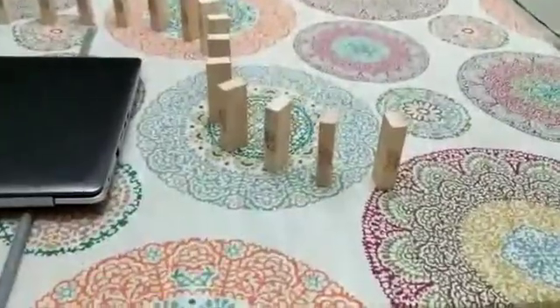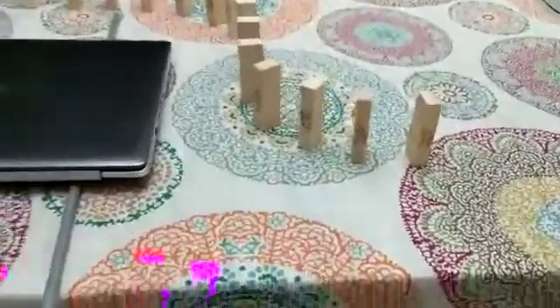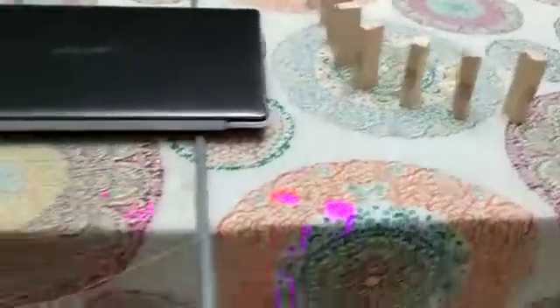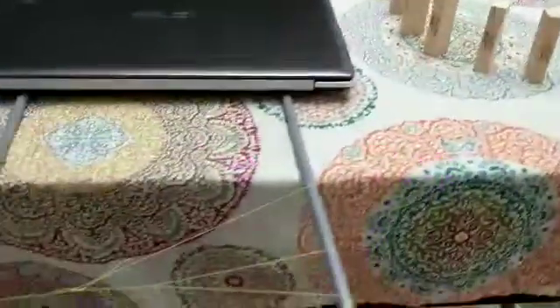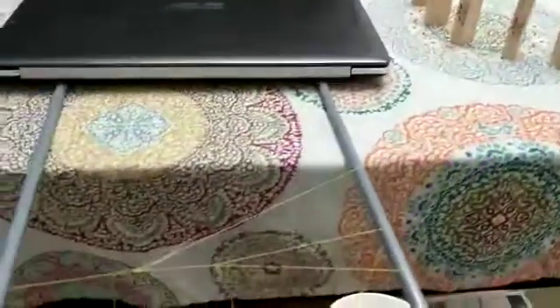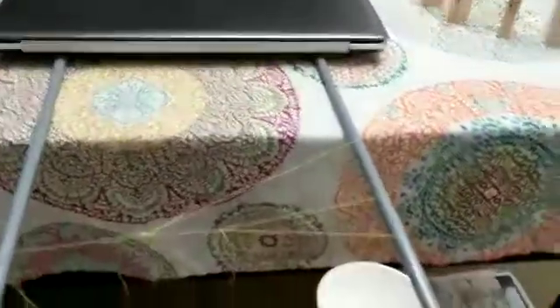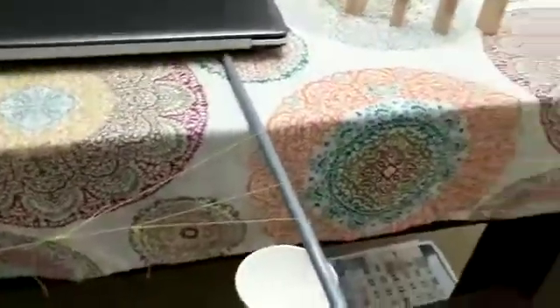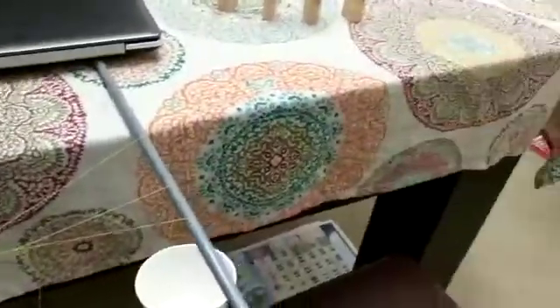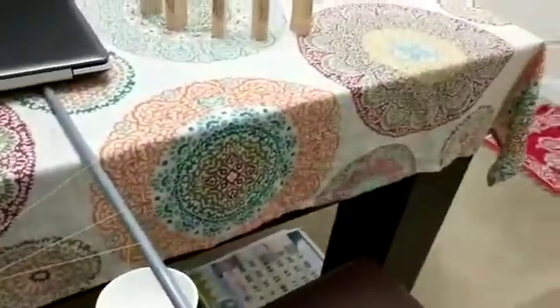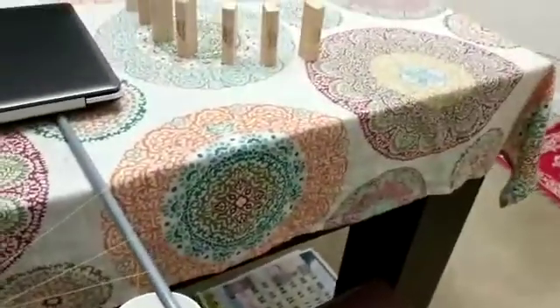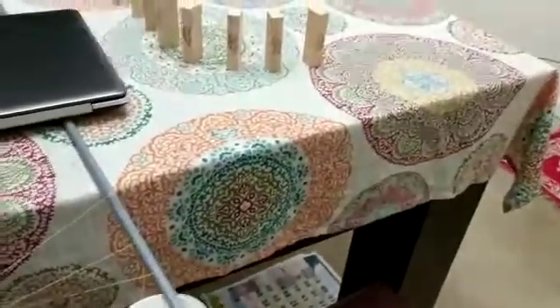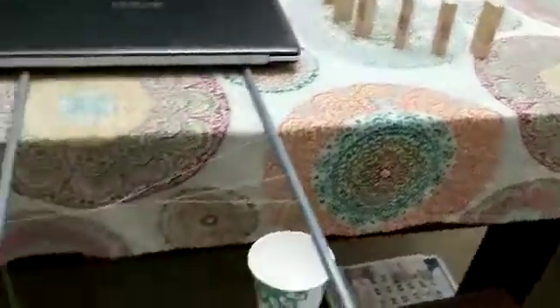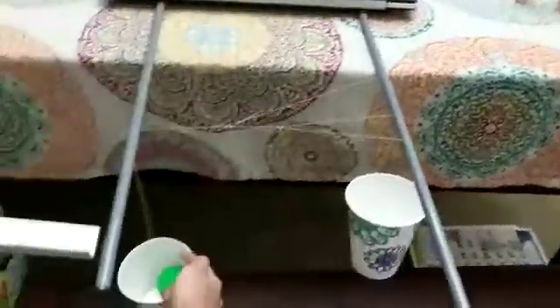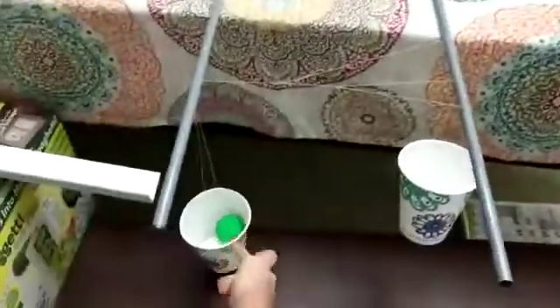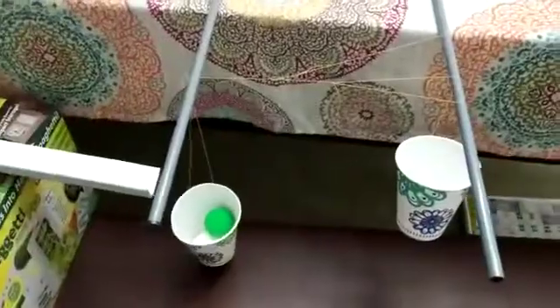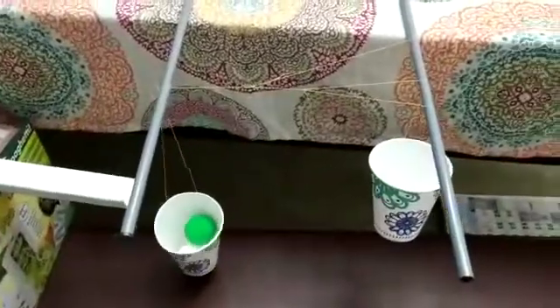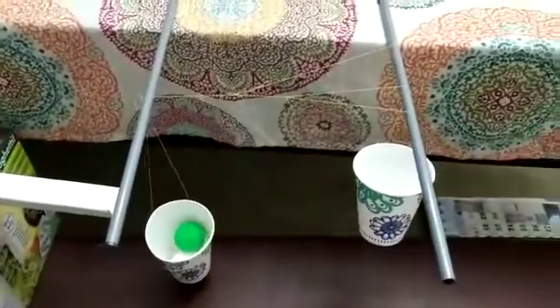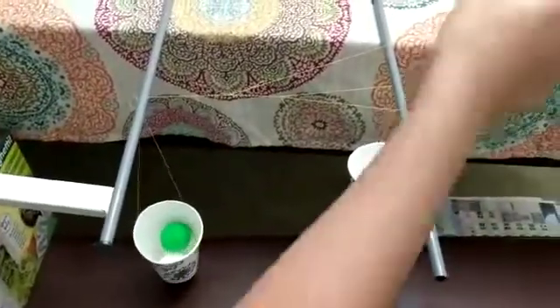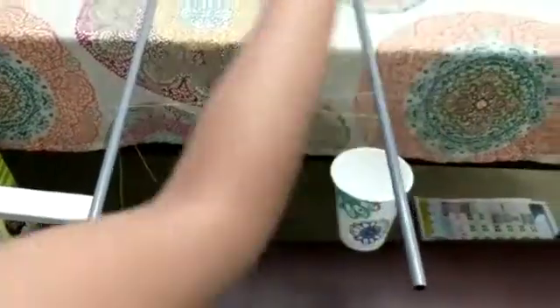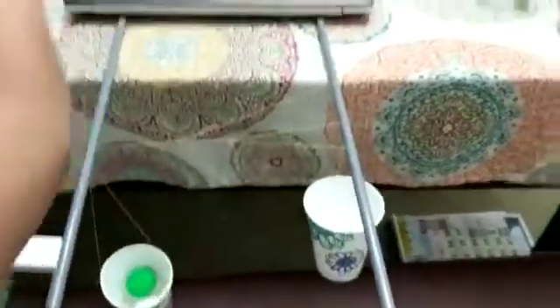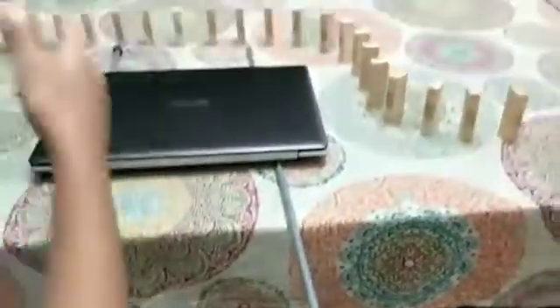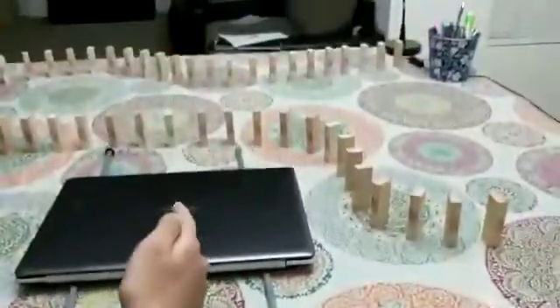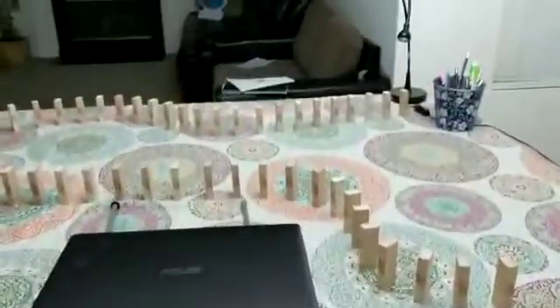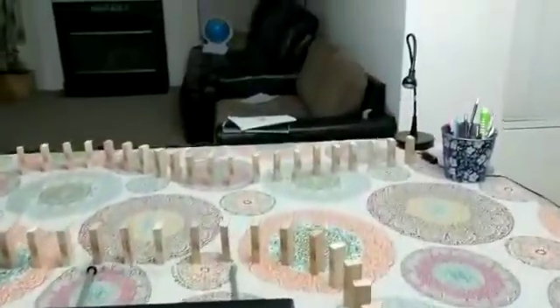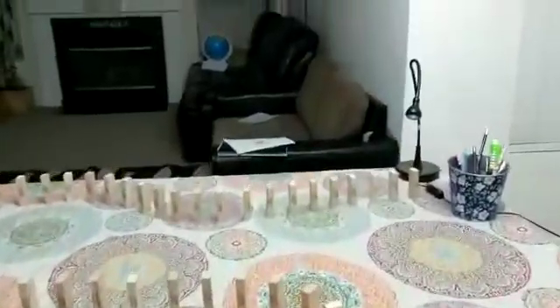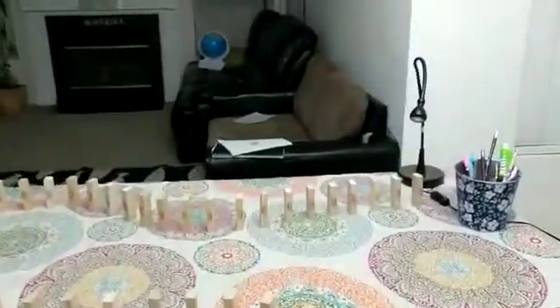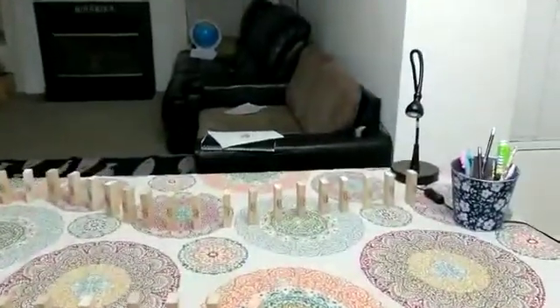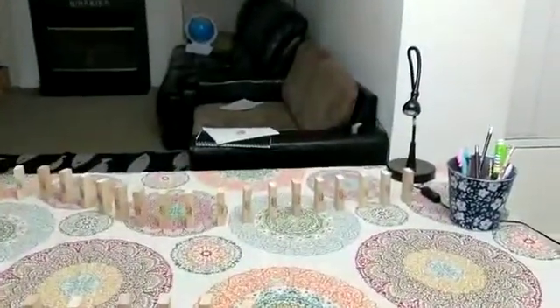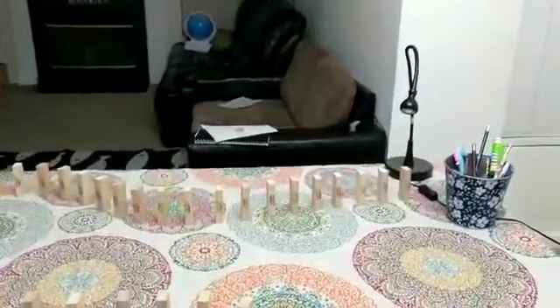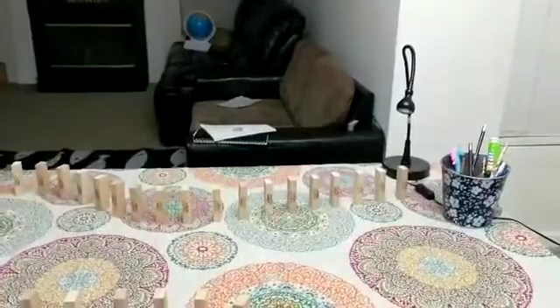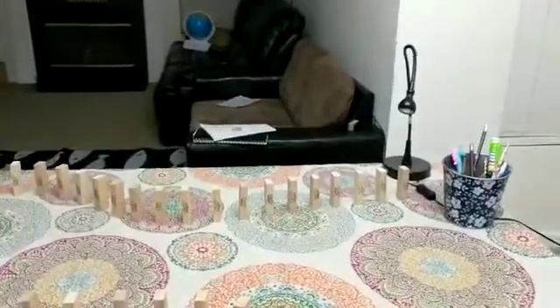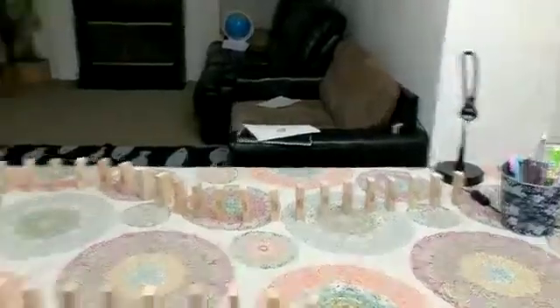So this will go up. And once the last one is in this cup, the domino effect will happen. And then the last domino will hit the light switch.